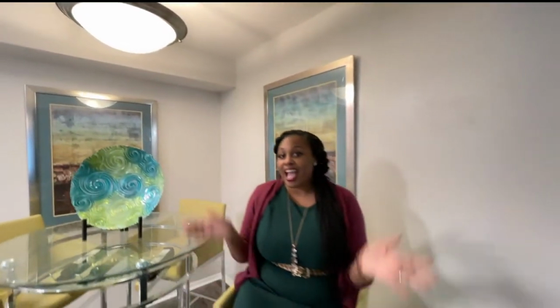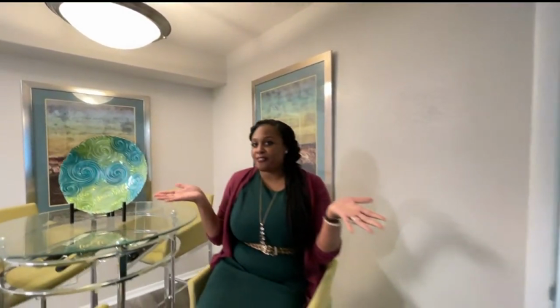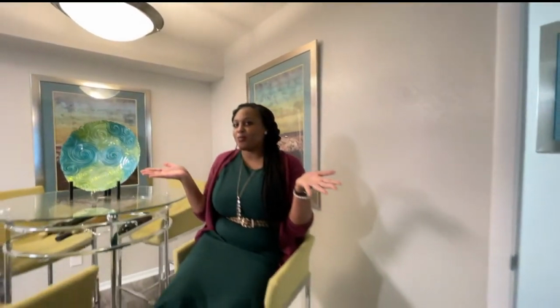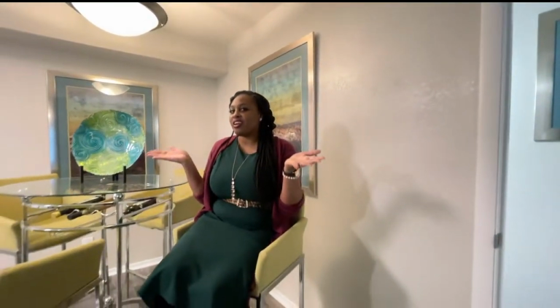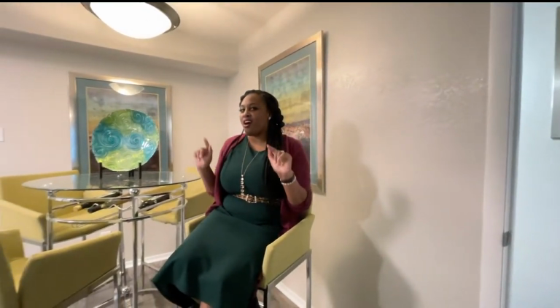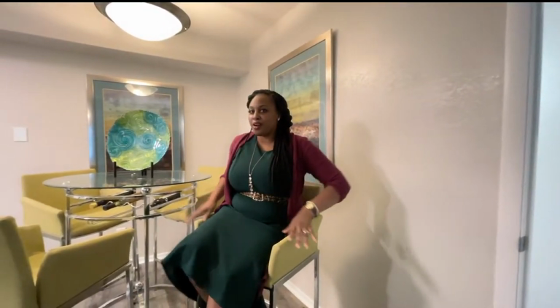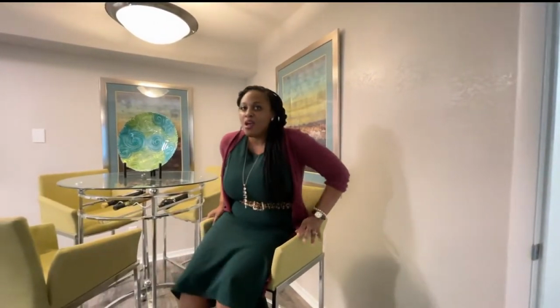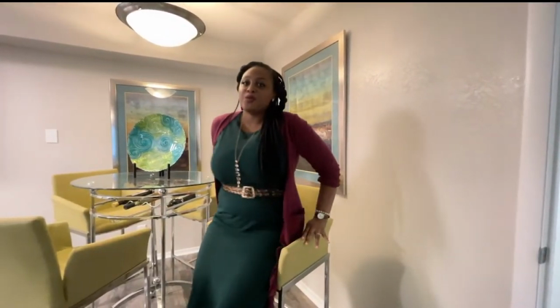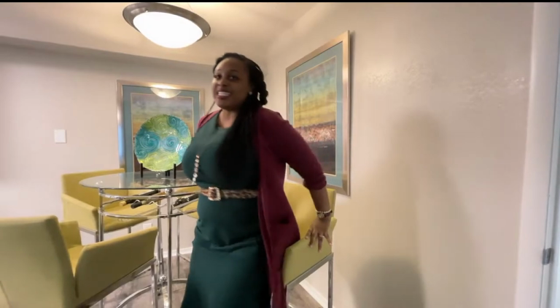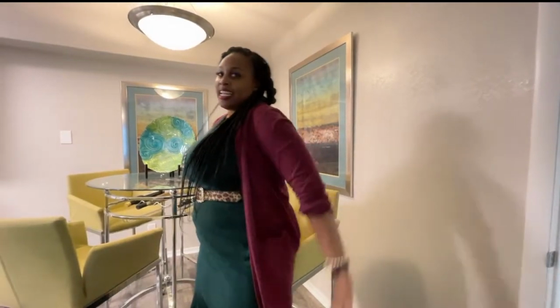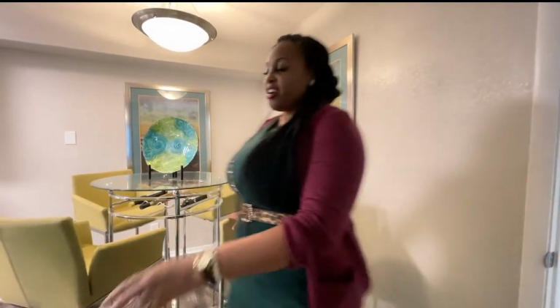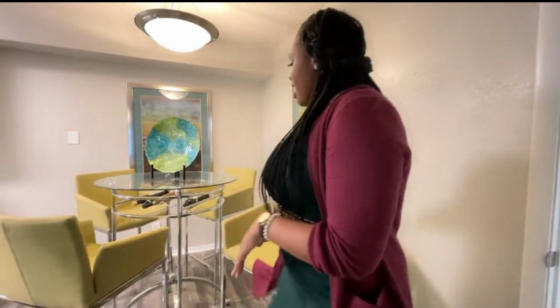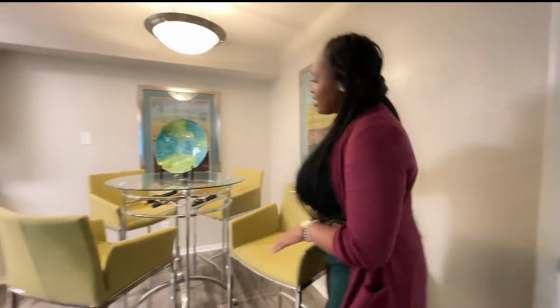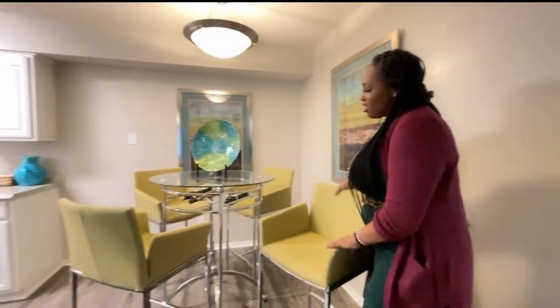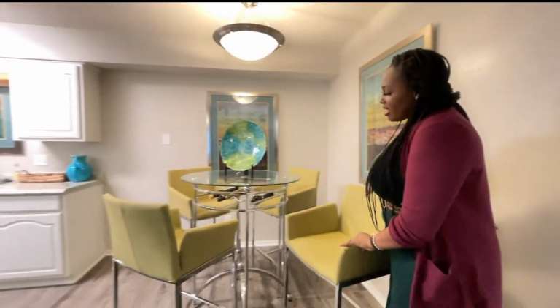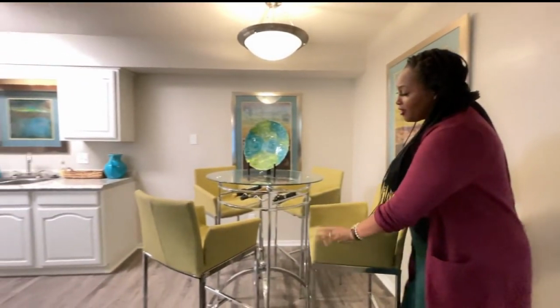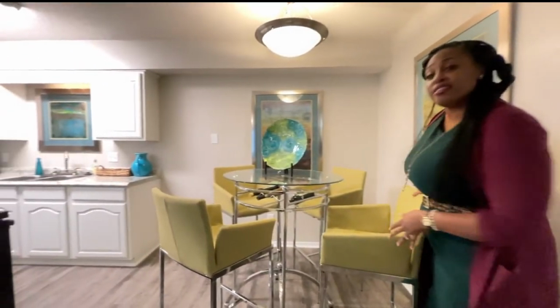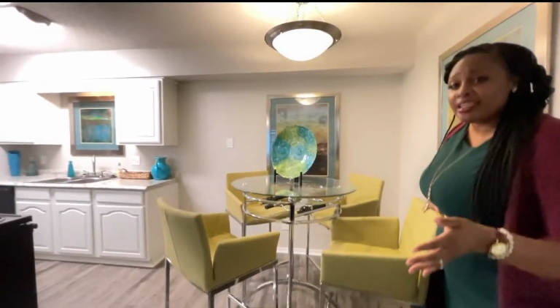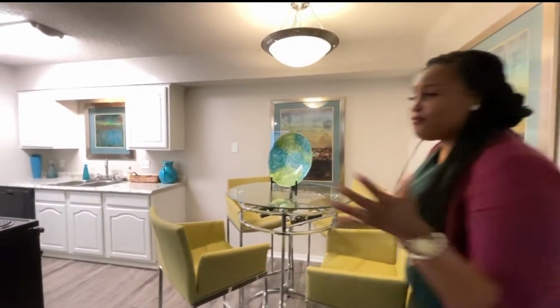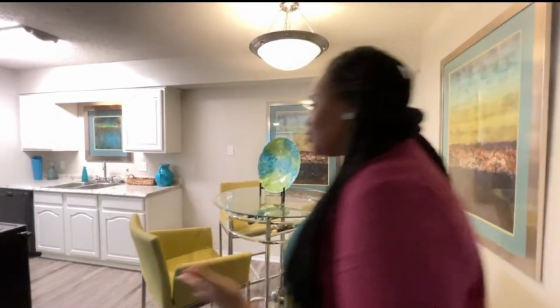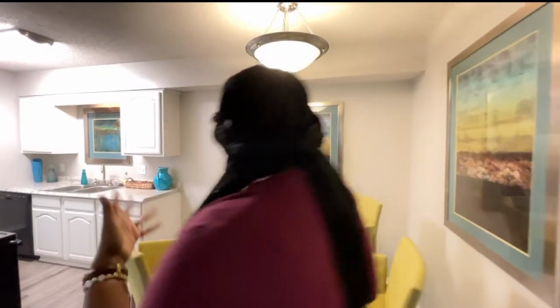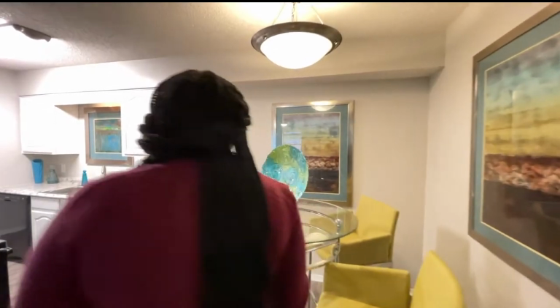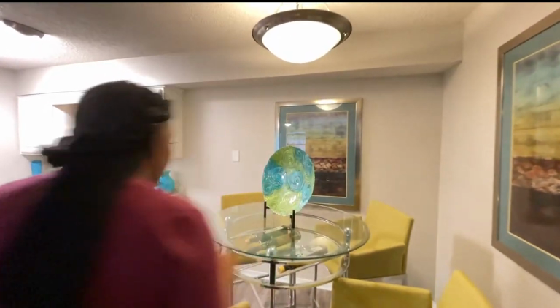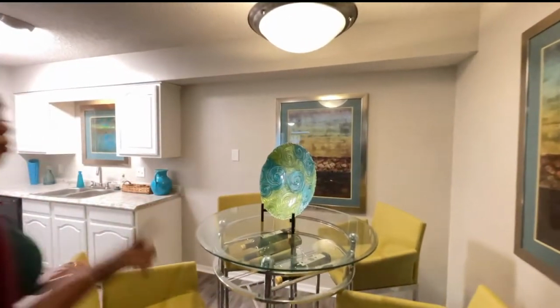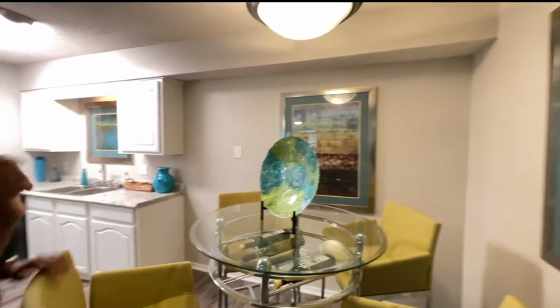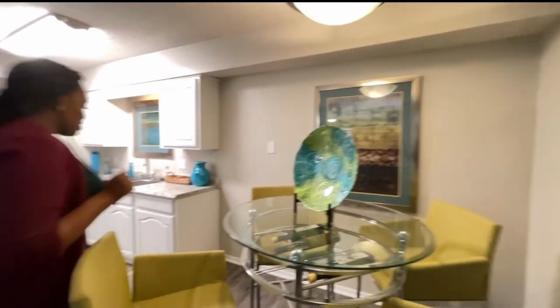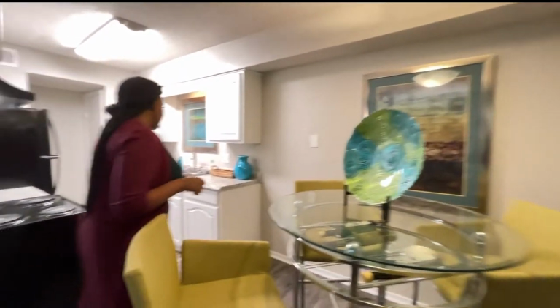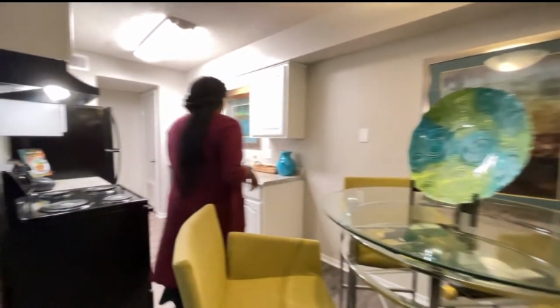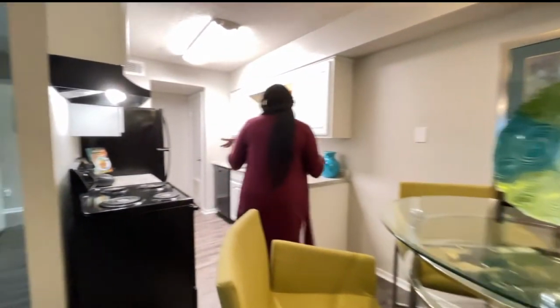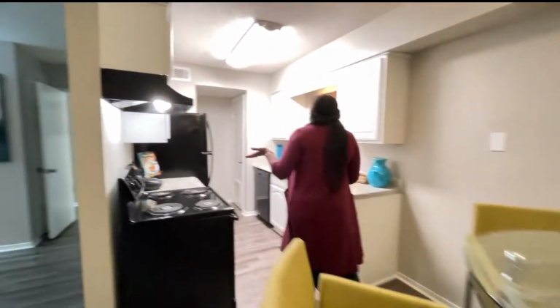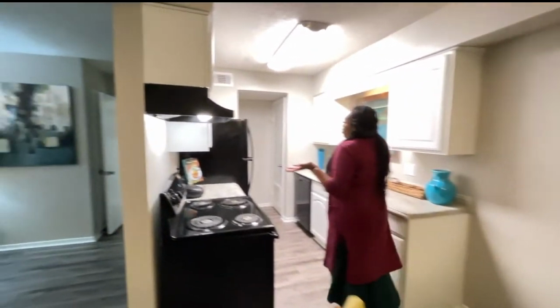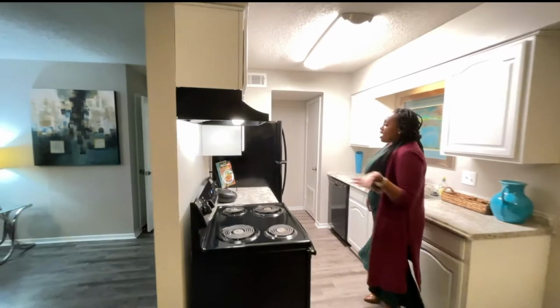We are here in the heart of your home, which will be the dining area. This area is good for entertainment, food, laughter — you name it, whatever you want to do. Here is the kitchen.